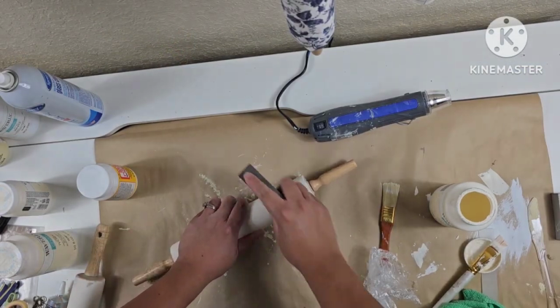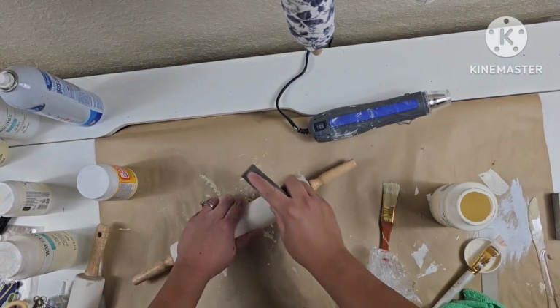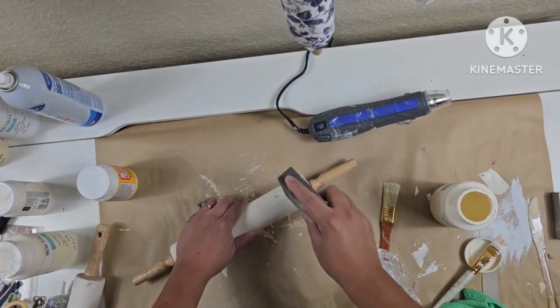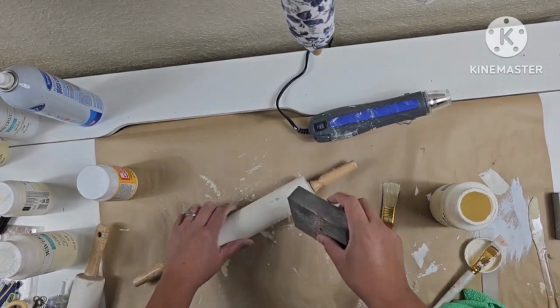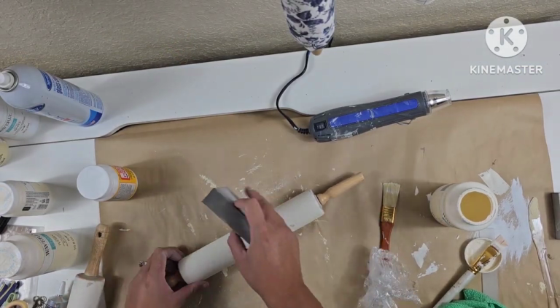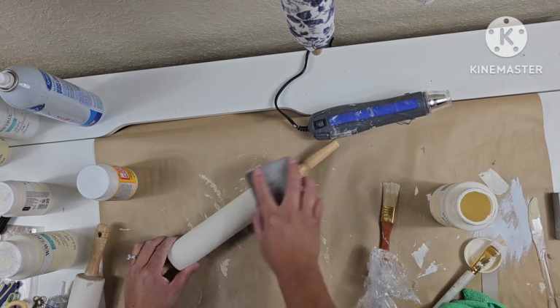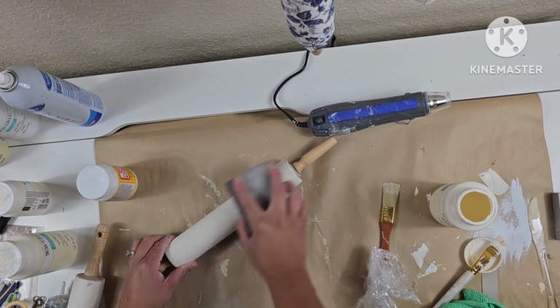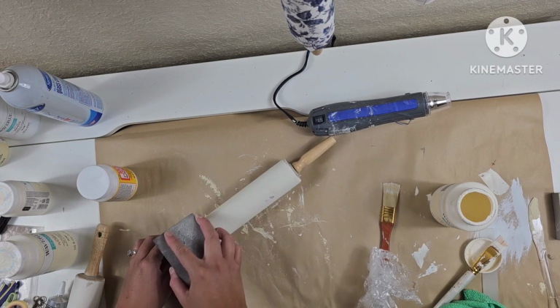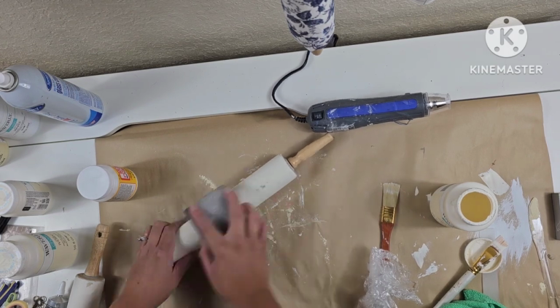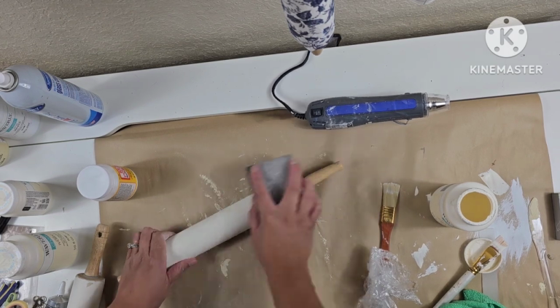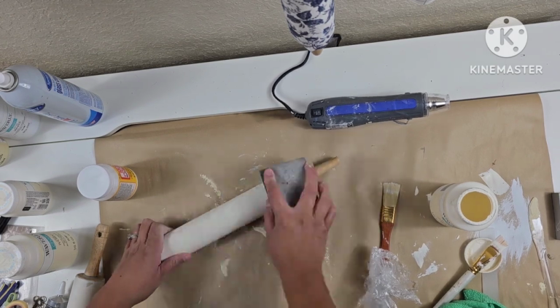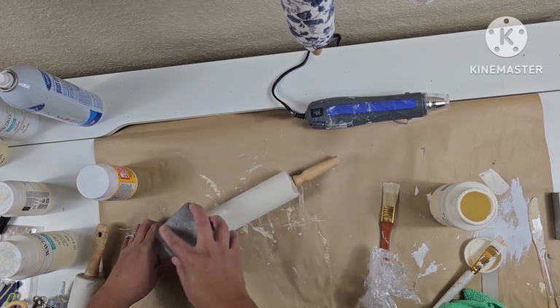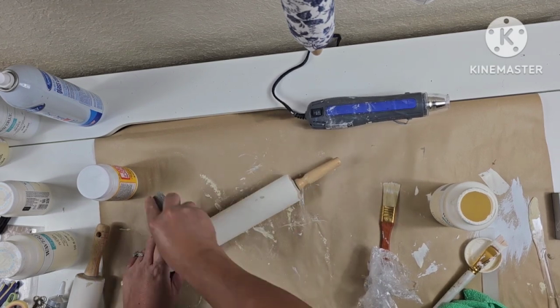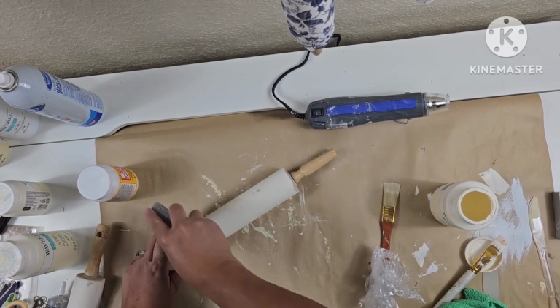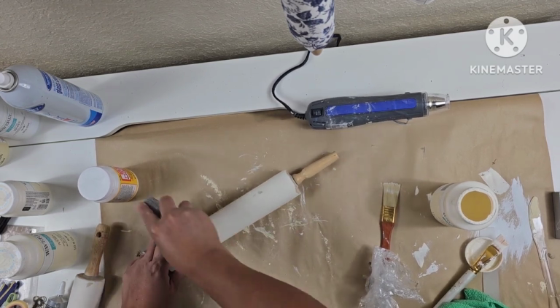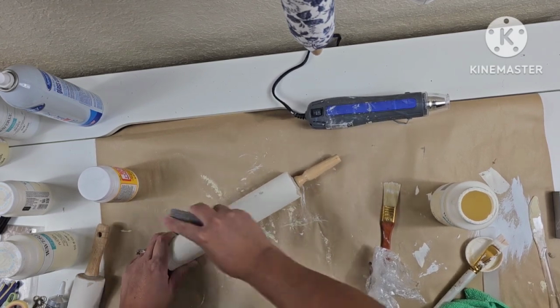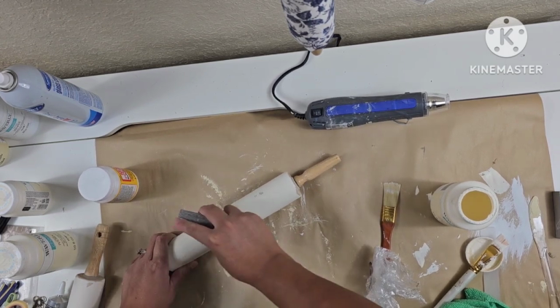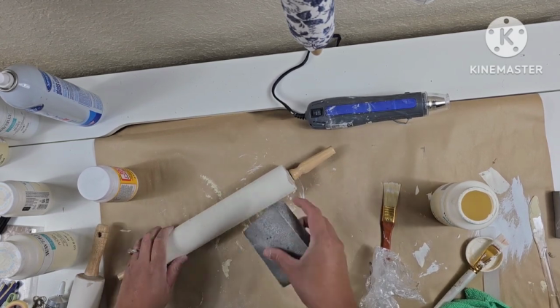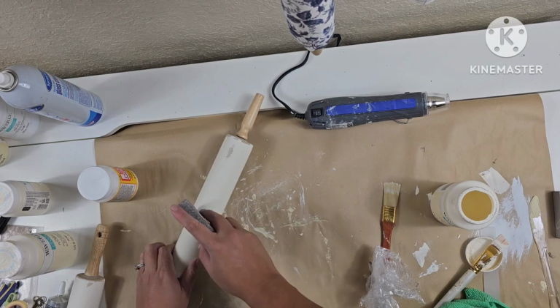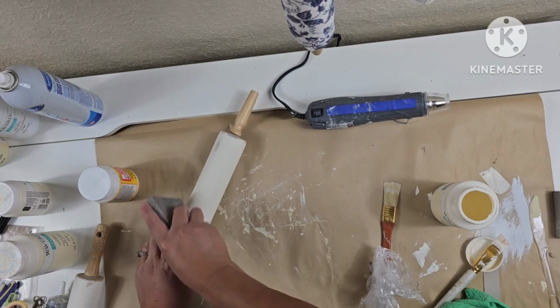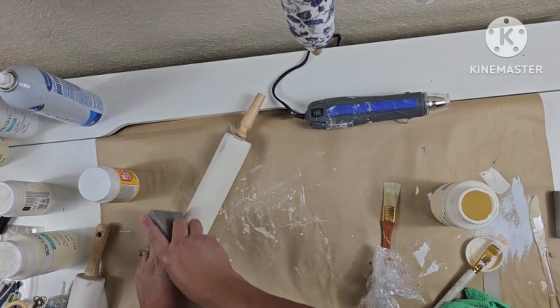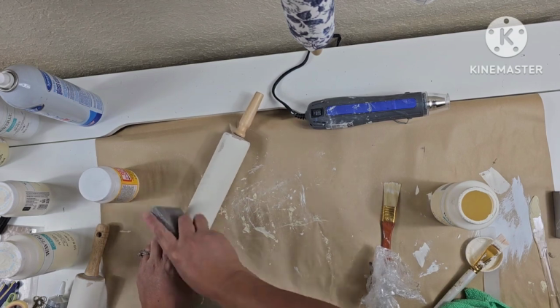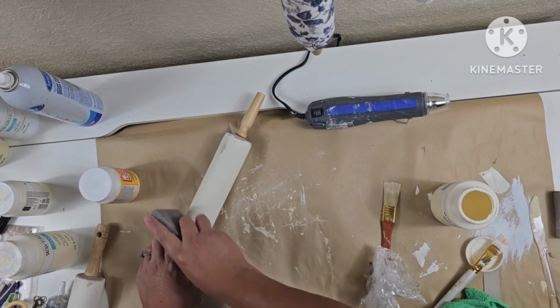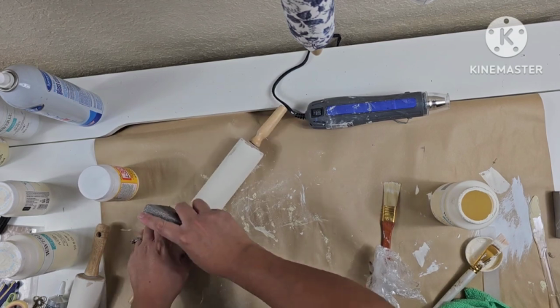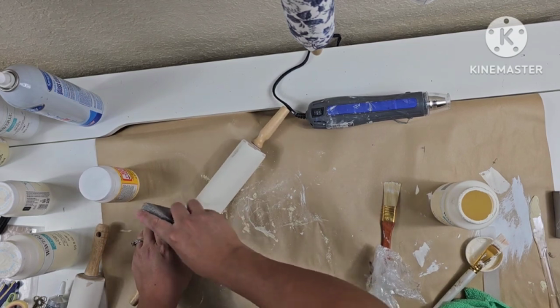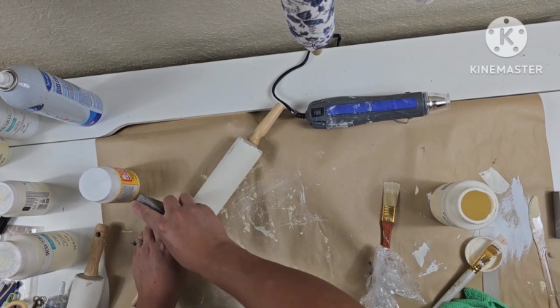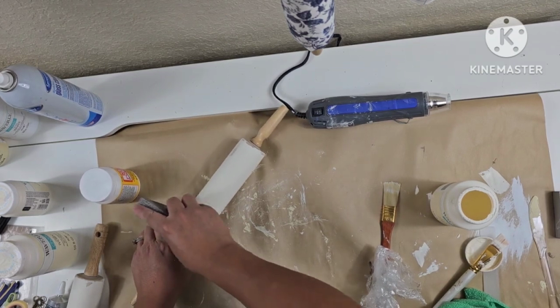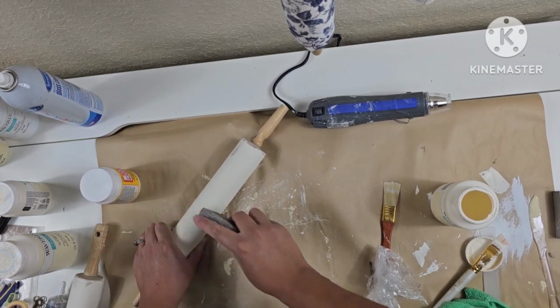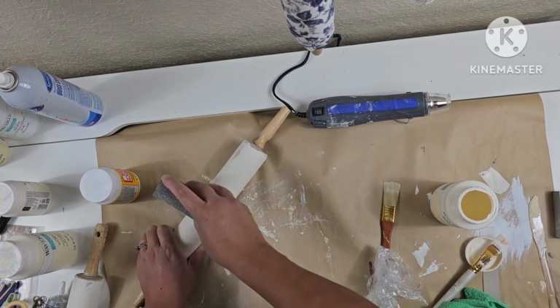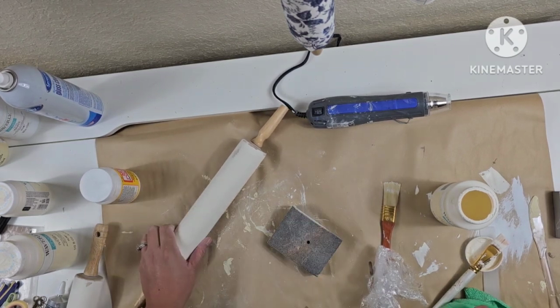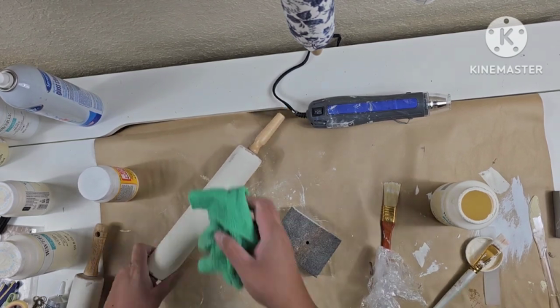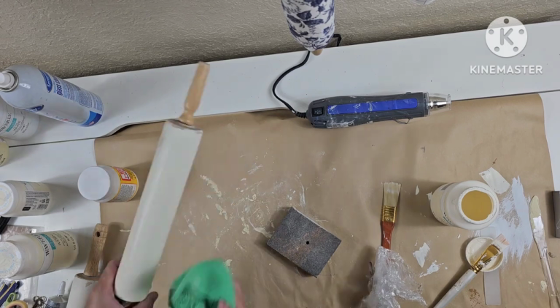I cut off the excess and use Mod Podge to adhere any lifted surfaces to the rolling pin, then set it aside to dry. Moving on, I start distressing the other rolling pins — they got a little bit hard to distress, so I wipe them with a wet rag, which makes it so much easier and doesn't create as much dust.